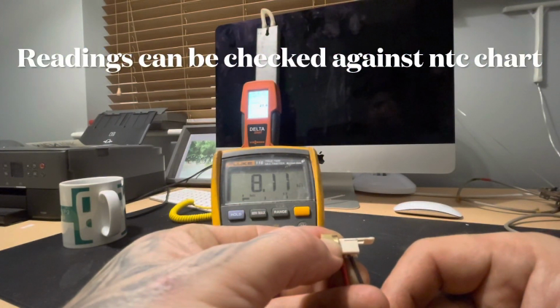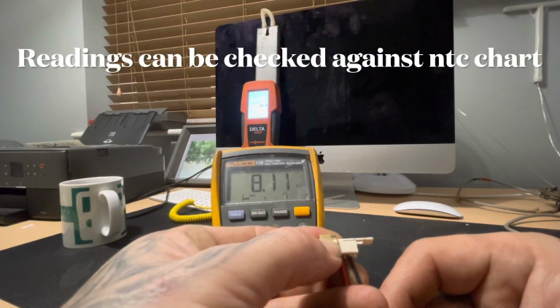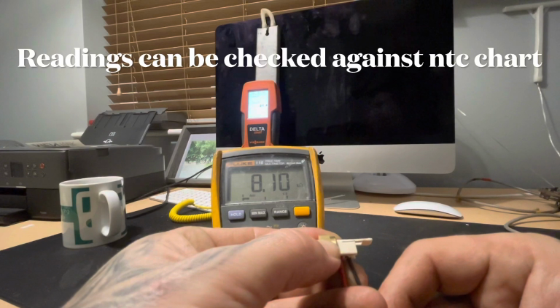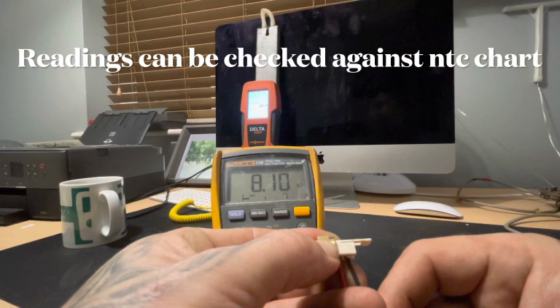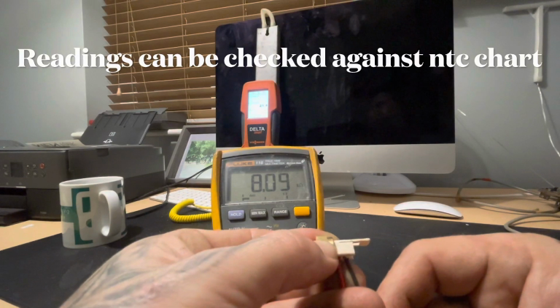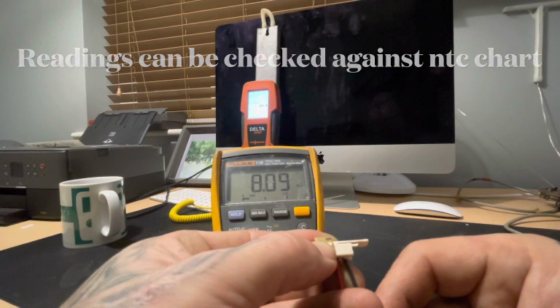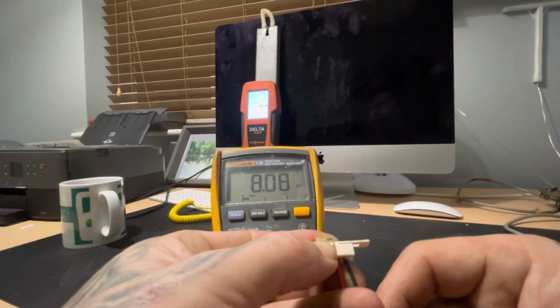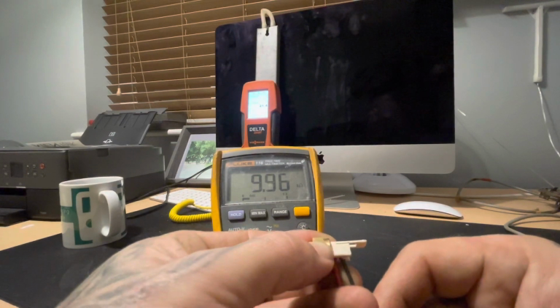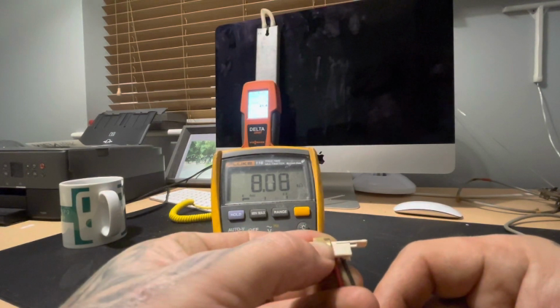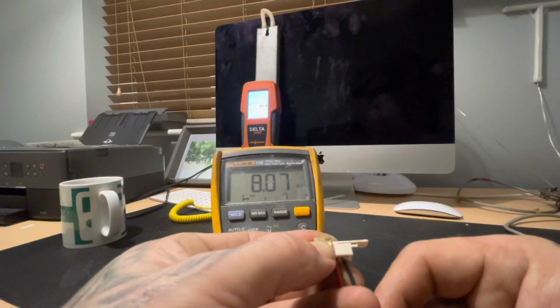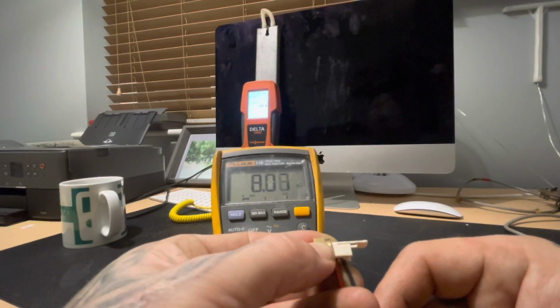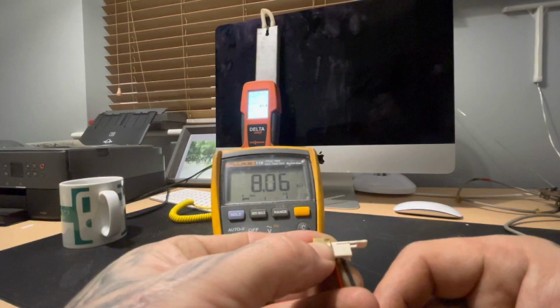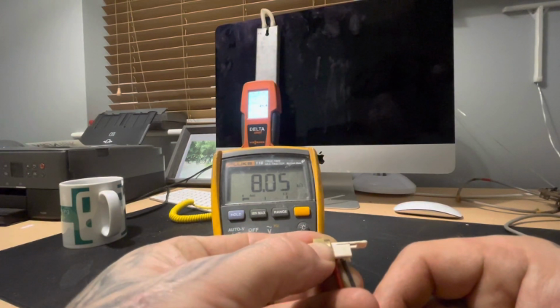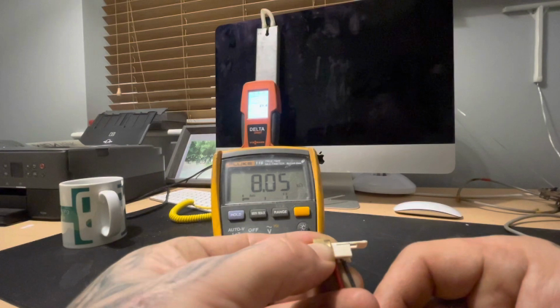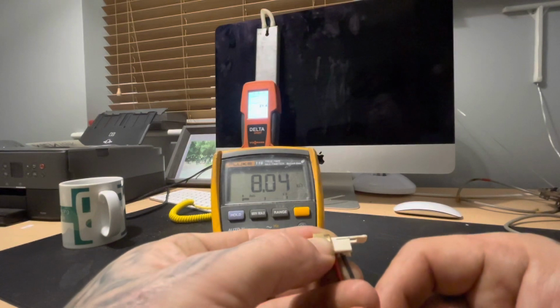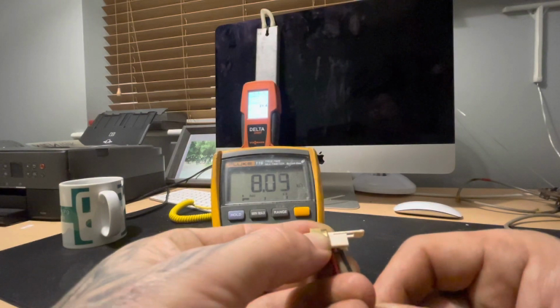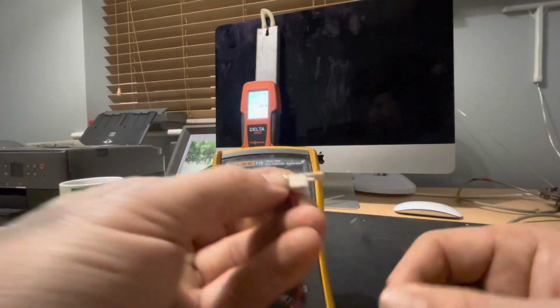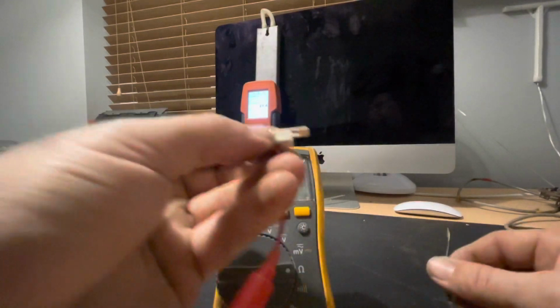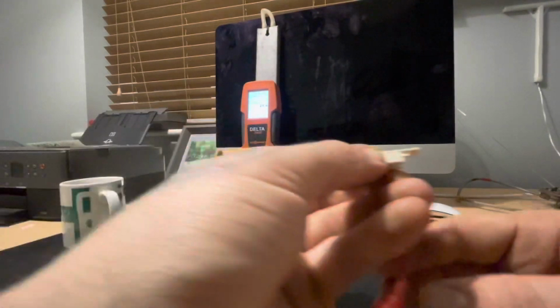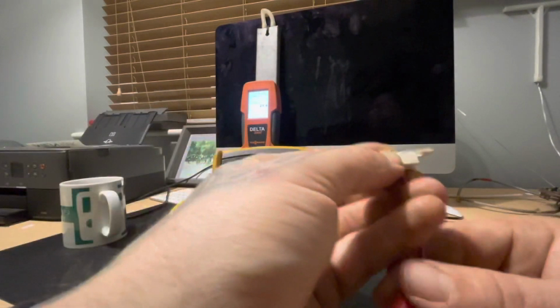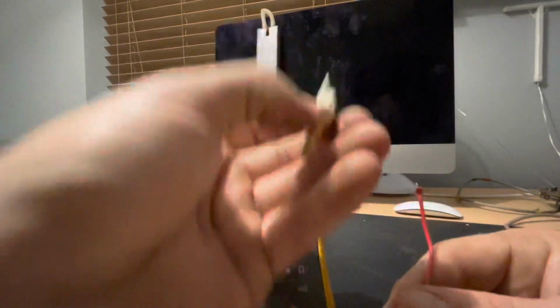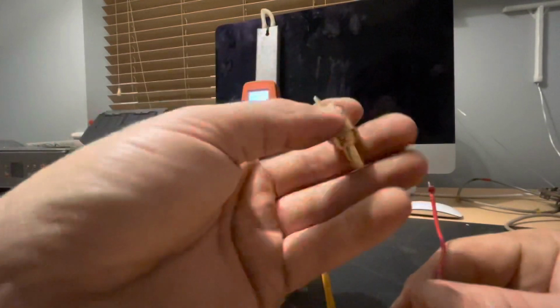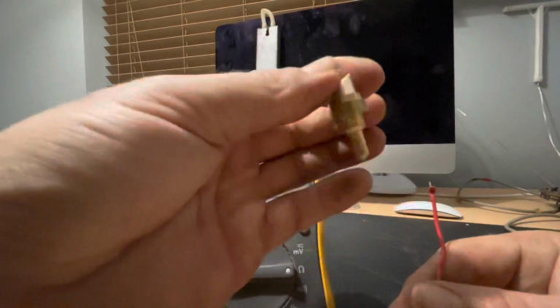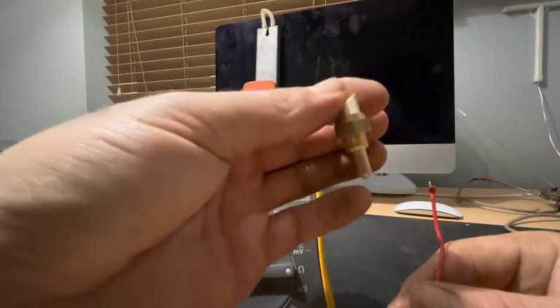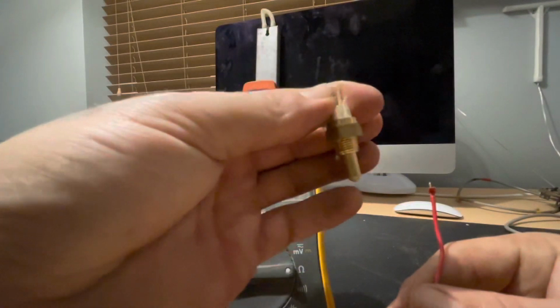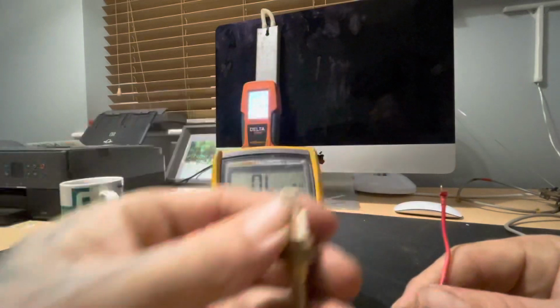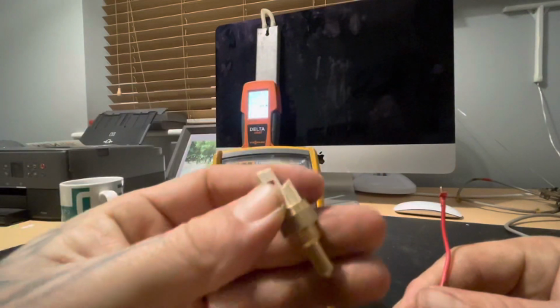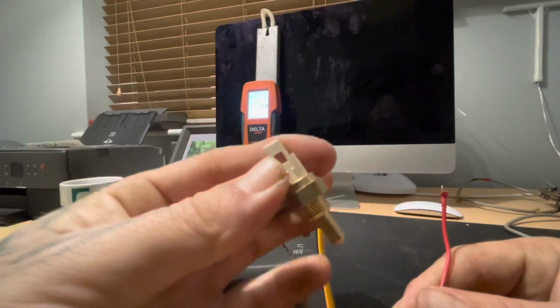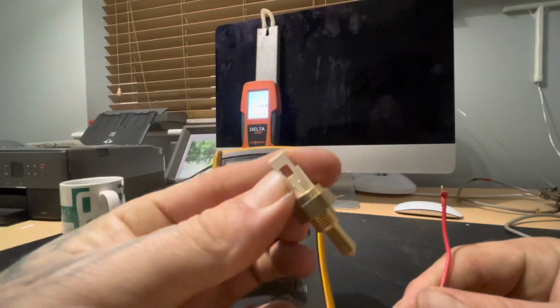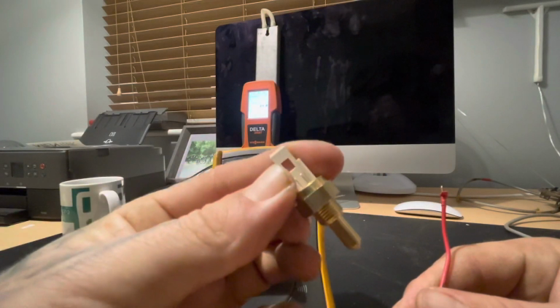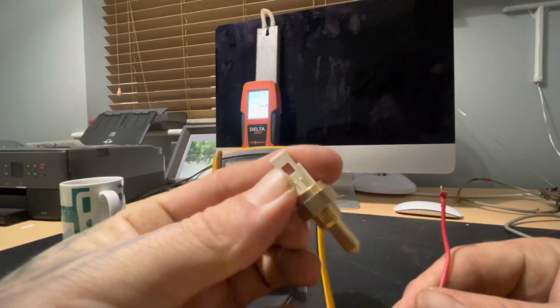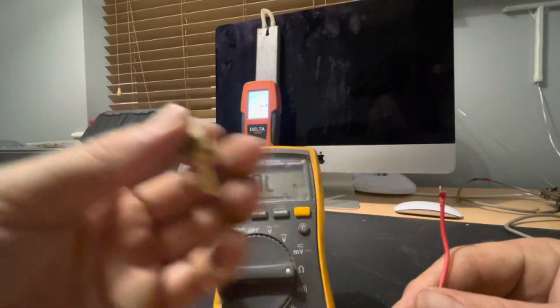We've got a reading of 8.10. It's a little bit warm in here so the sensor is probably warm already. Now we're going to put this in some warm water to demonstrate how the resistance reading goes down.